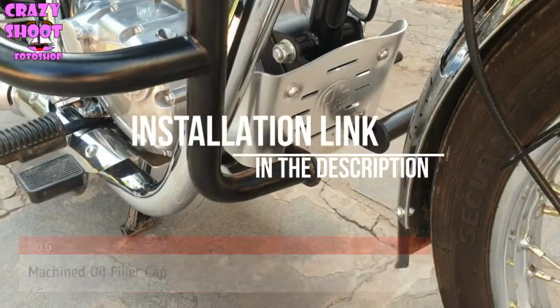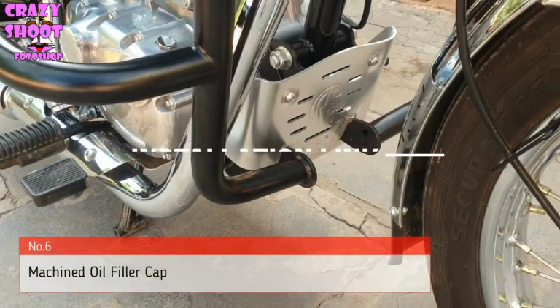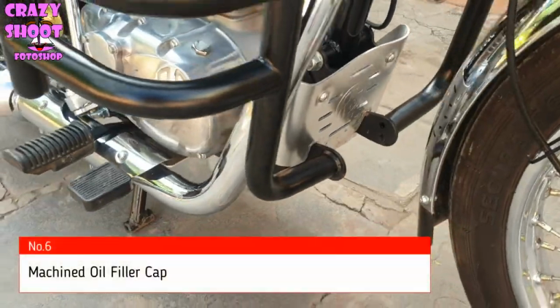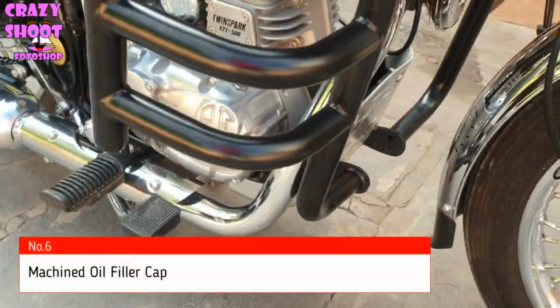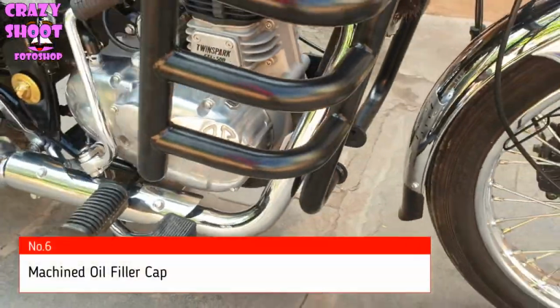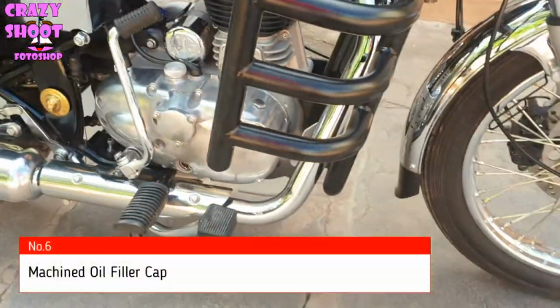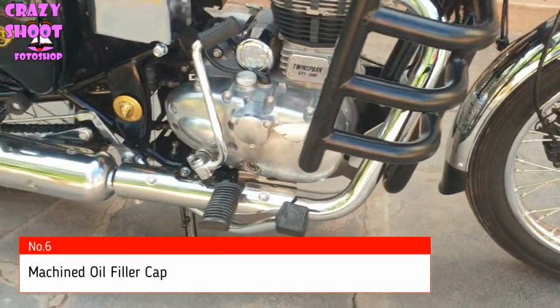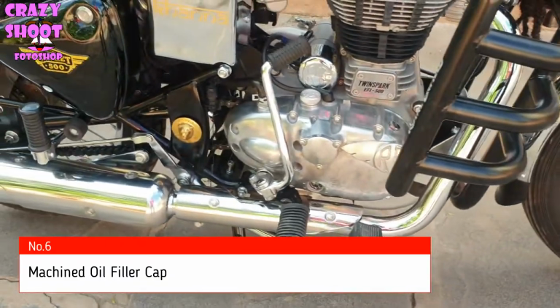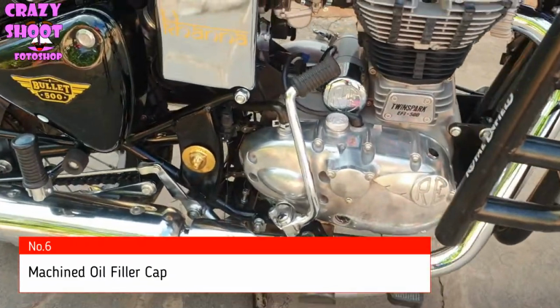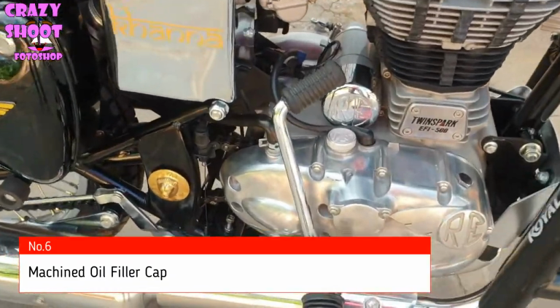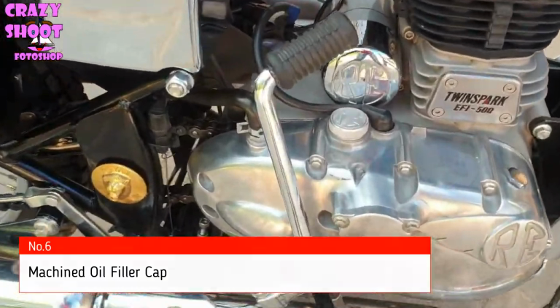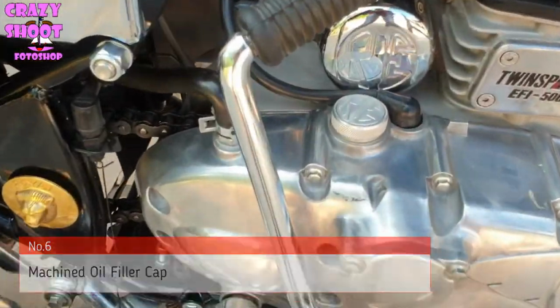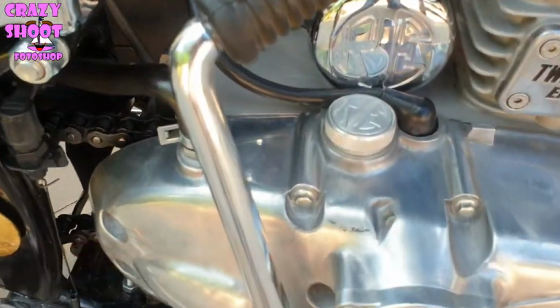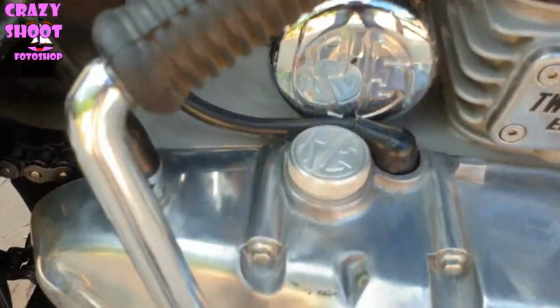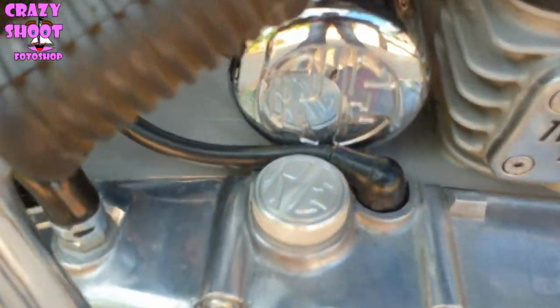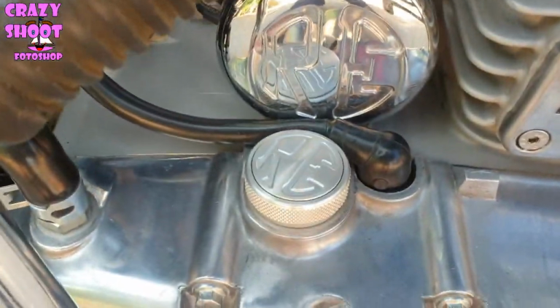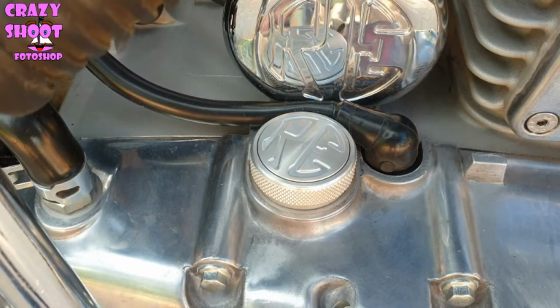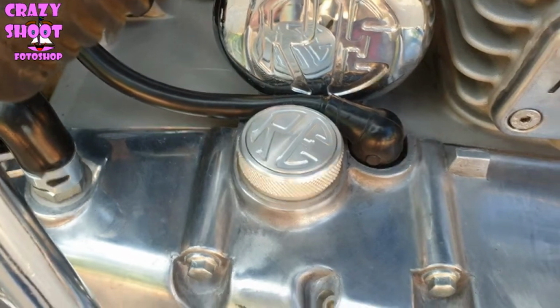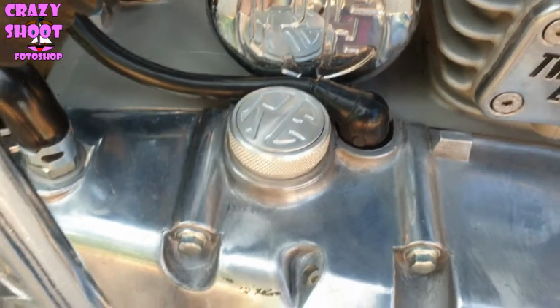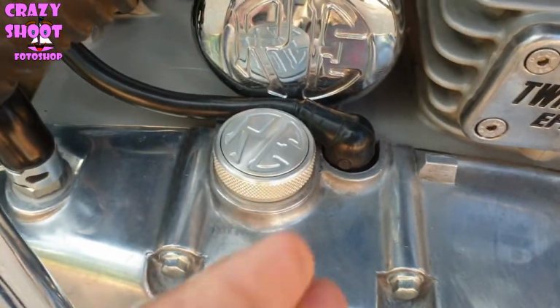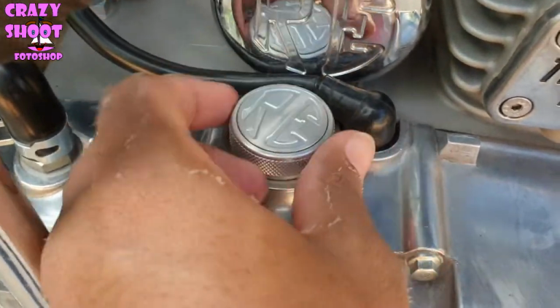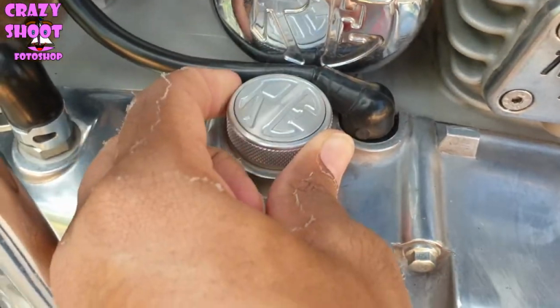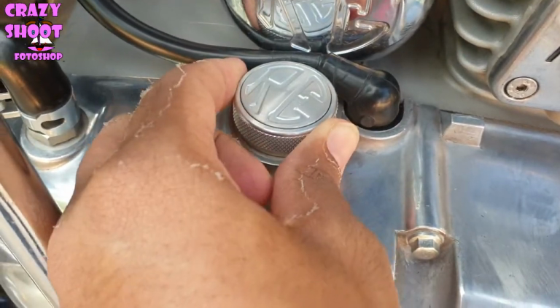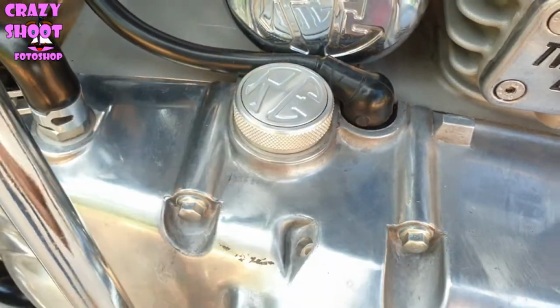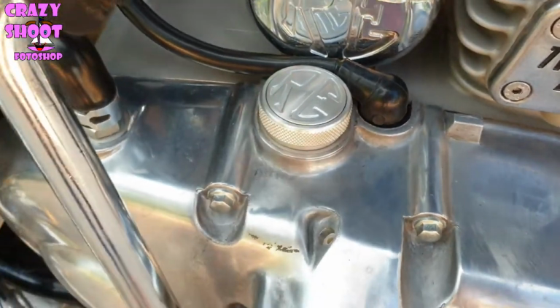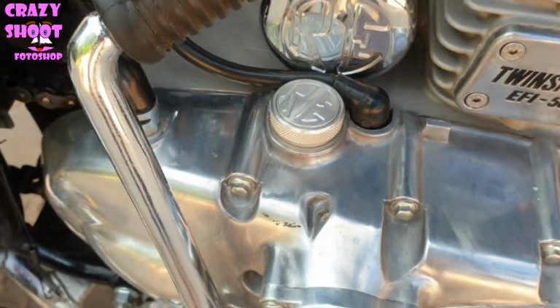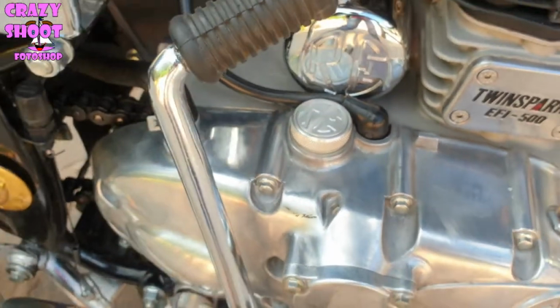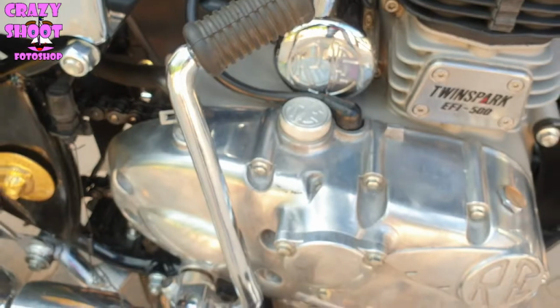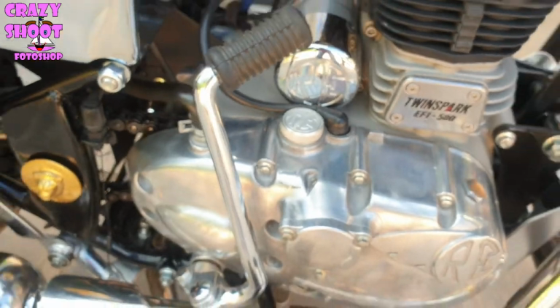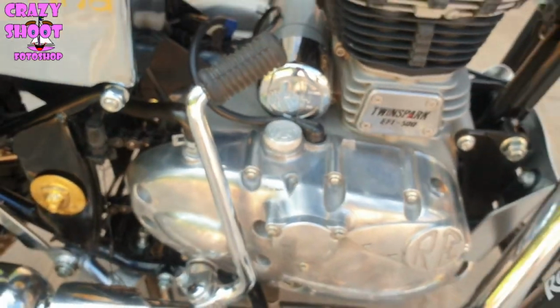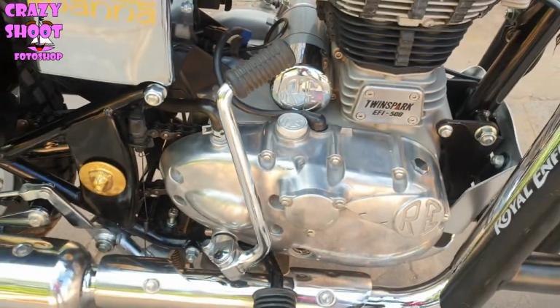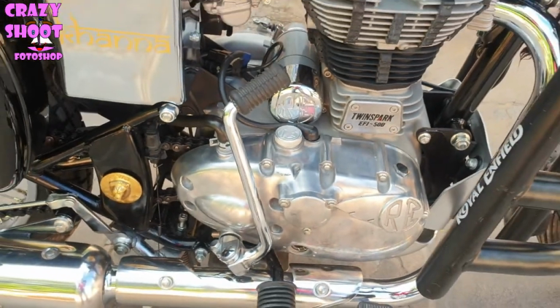Number six: Machined oil filter cap. This oil filter cap is machined from billet aluminum and has a separately branded infill, keeping the Royal Enfield logo in the correct position as intended. Also available in black.